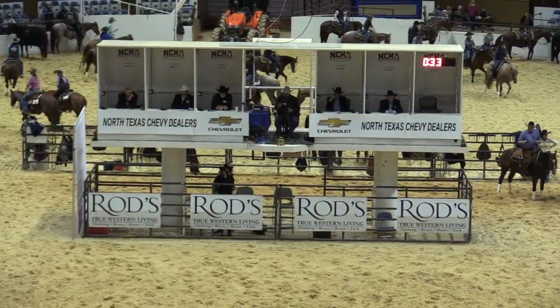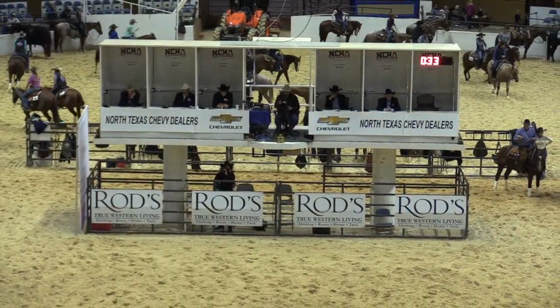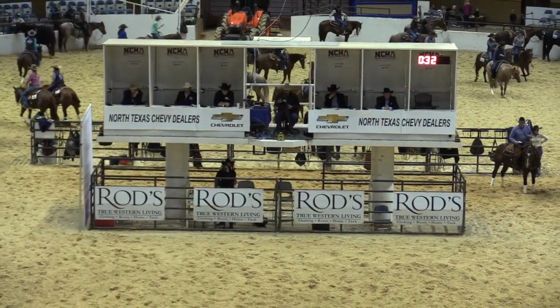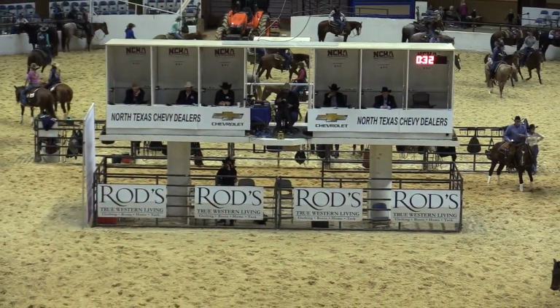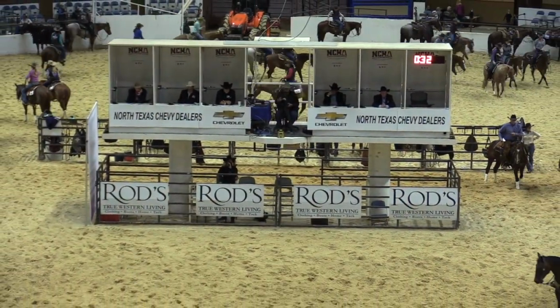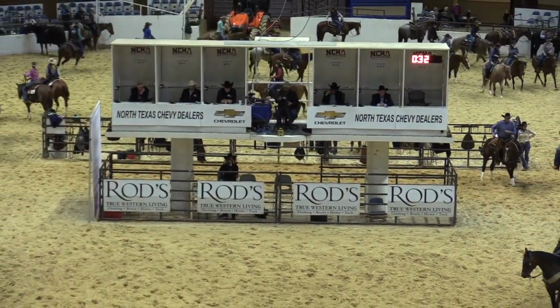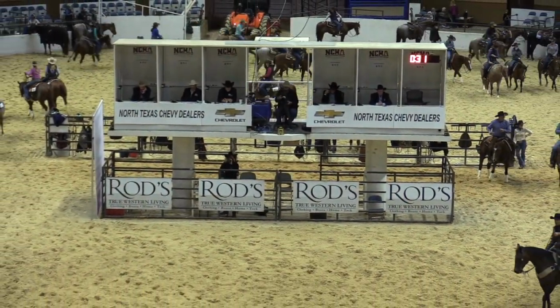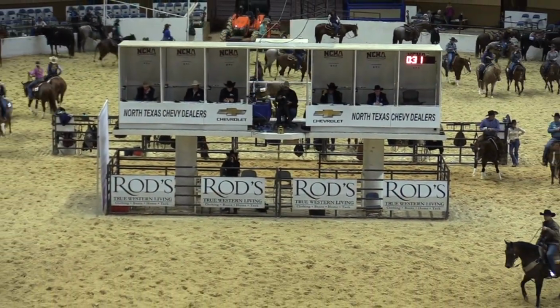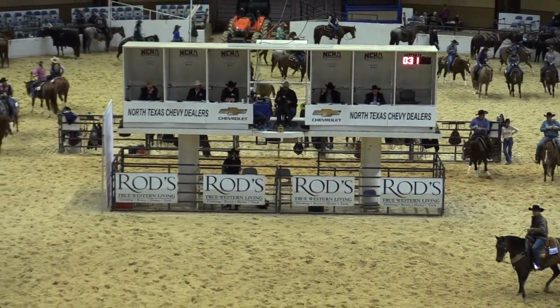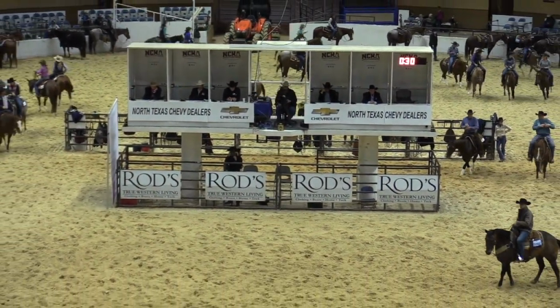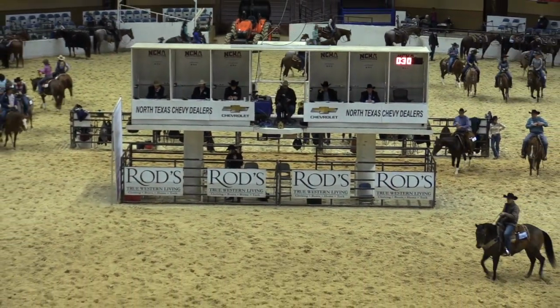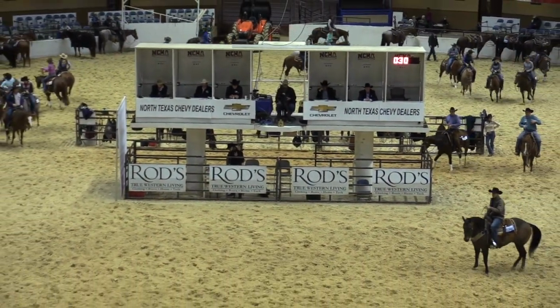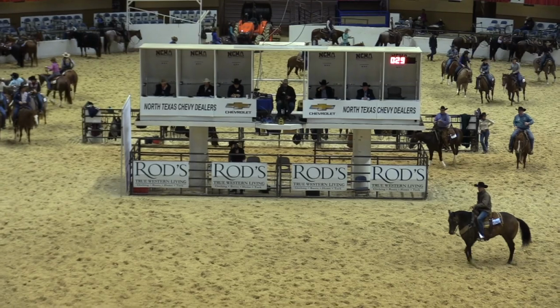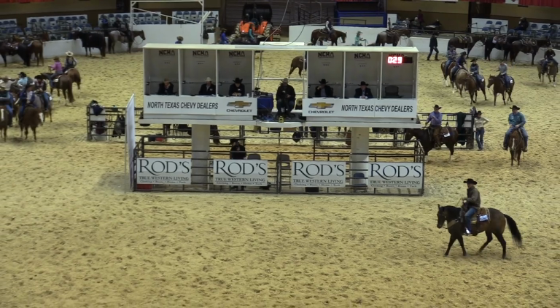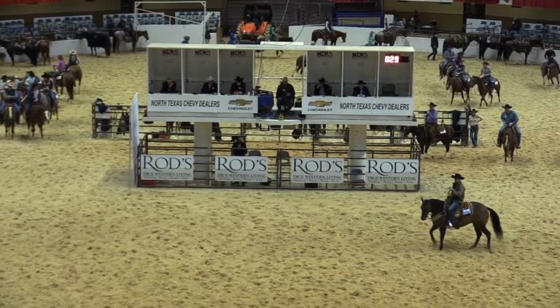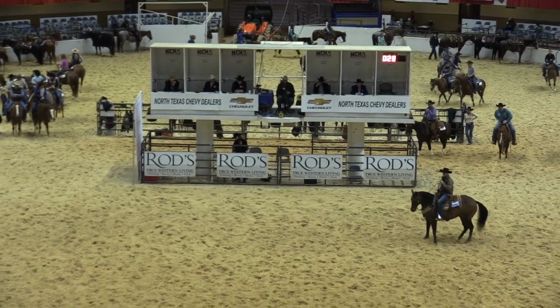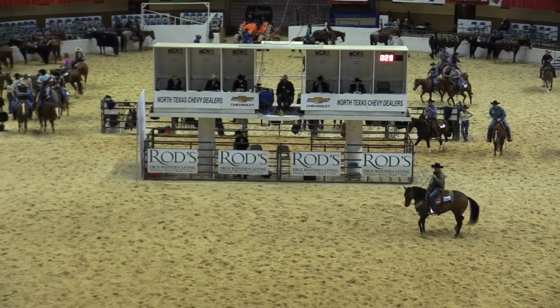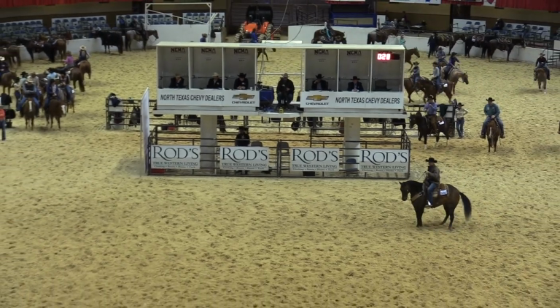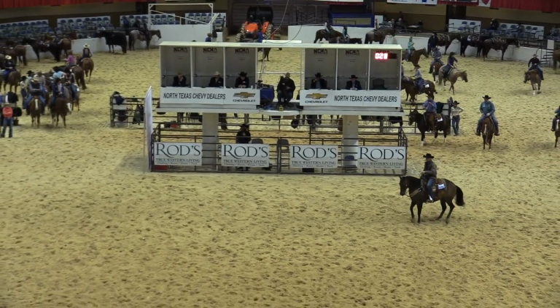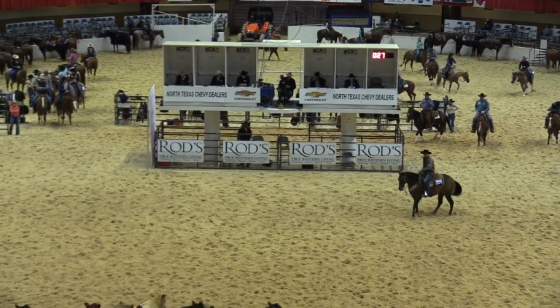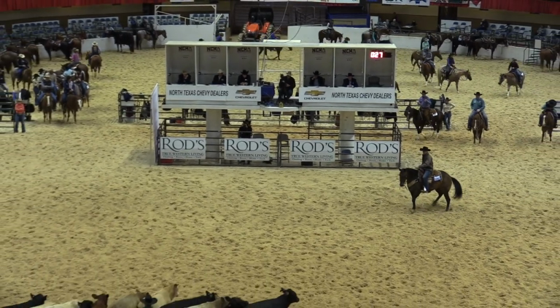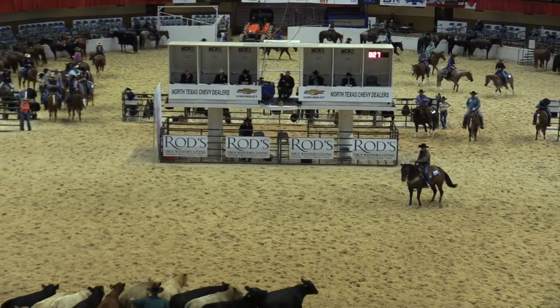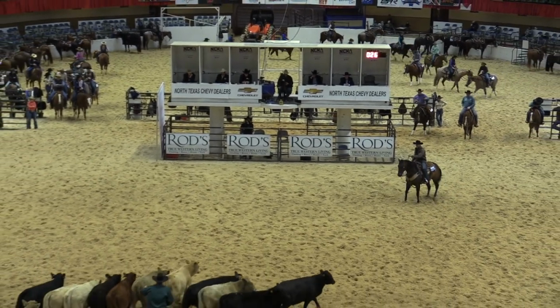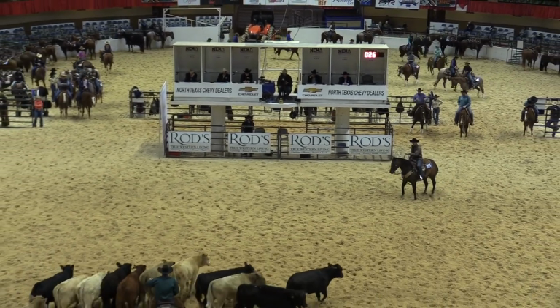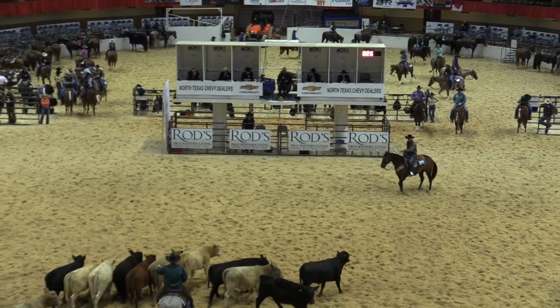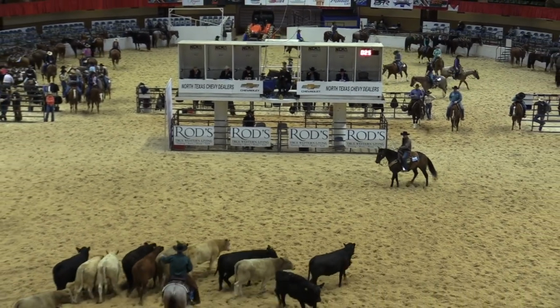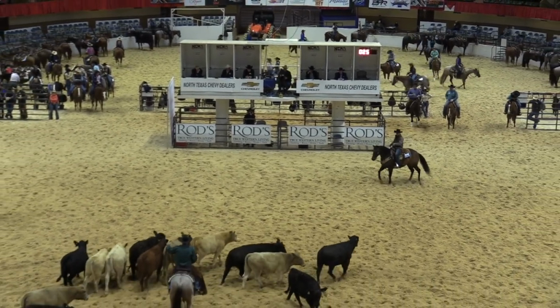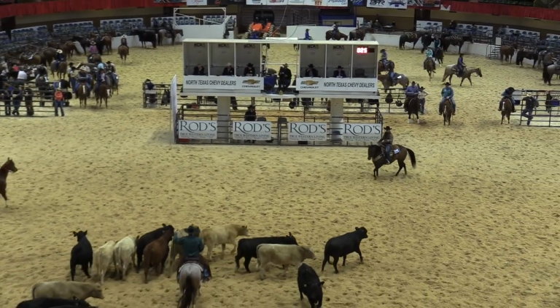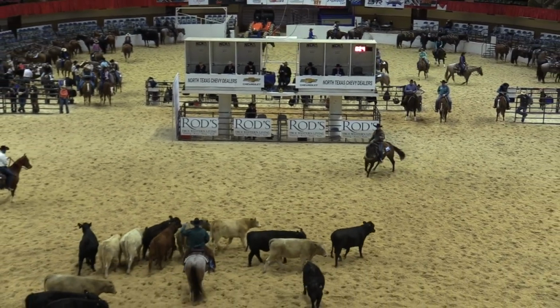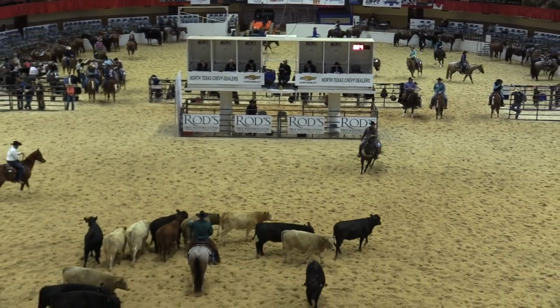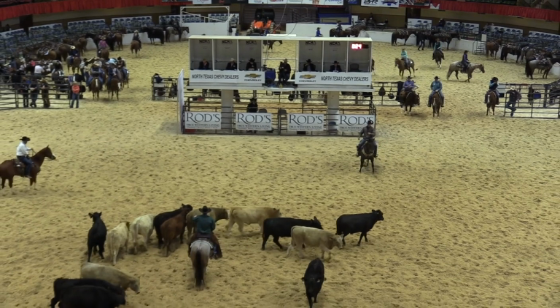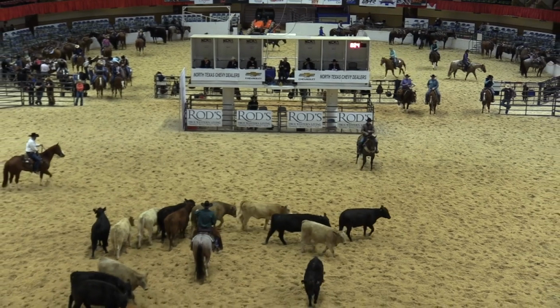Herd work is the heritage of our sport. We want to thank you for attending this session of the NCHA Judges Educational Series.